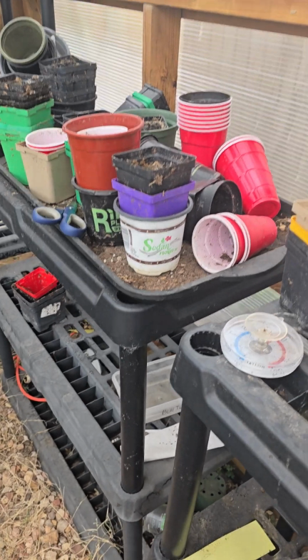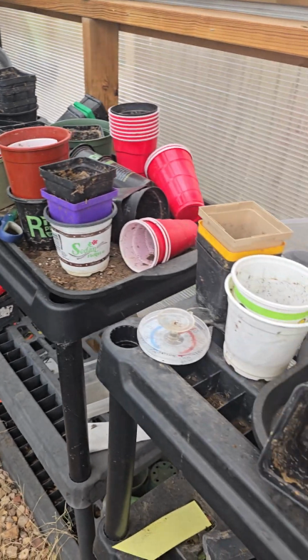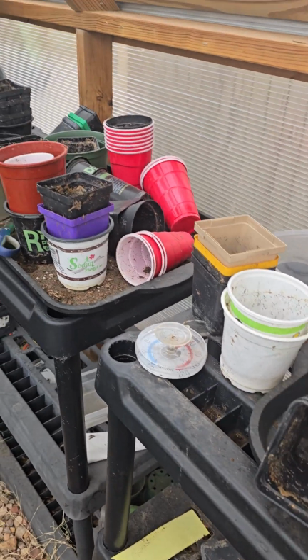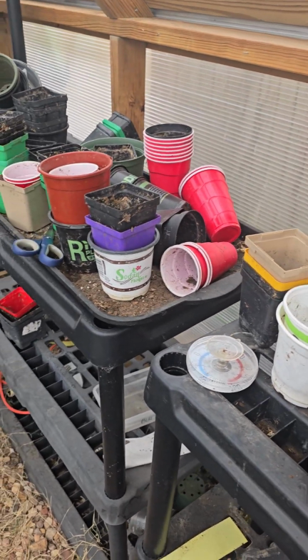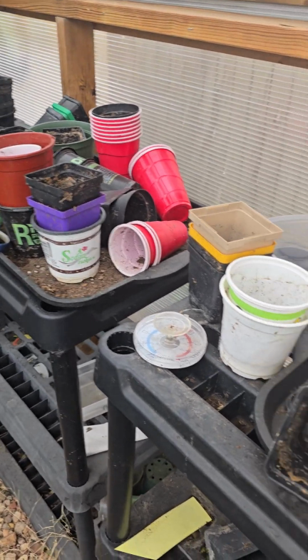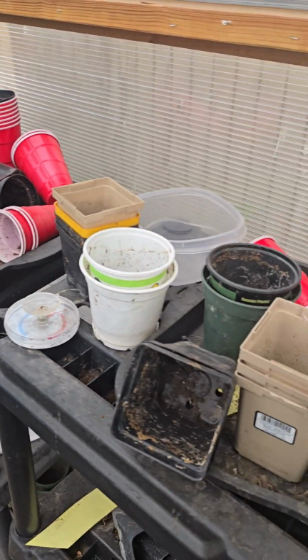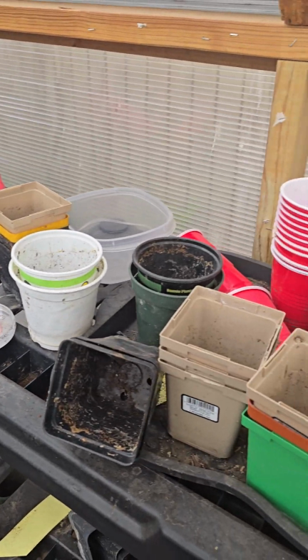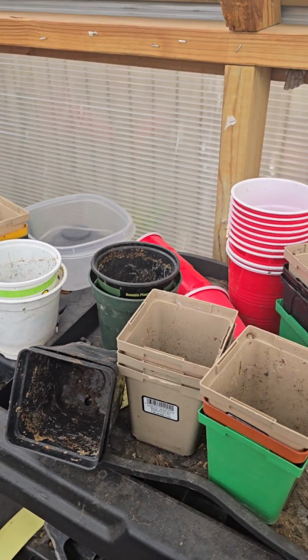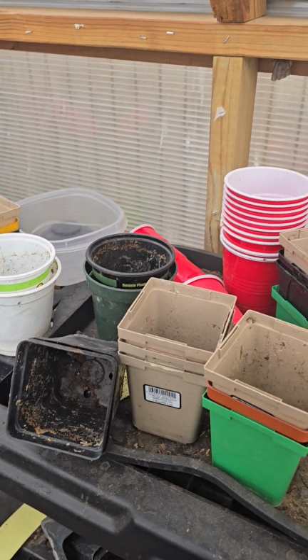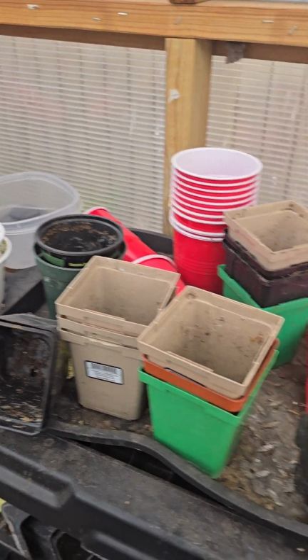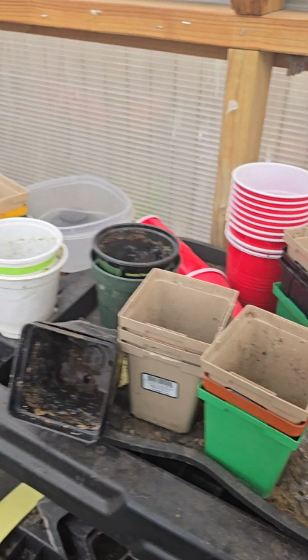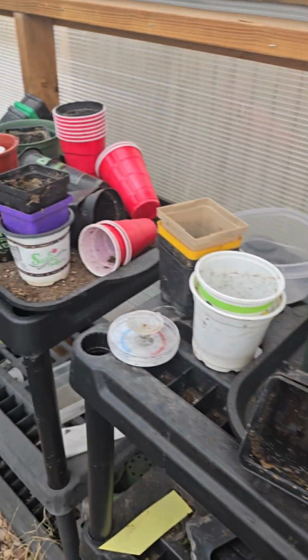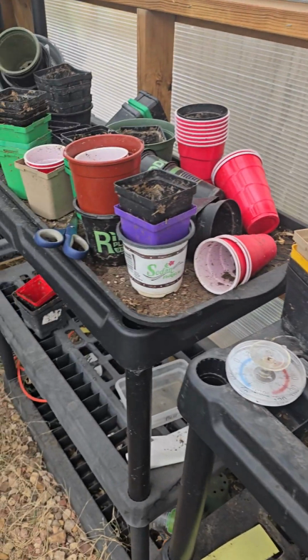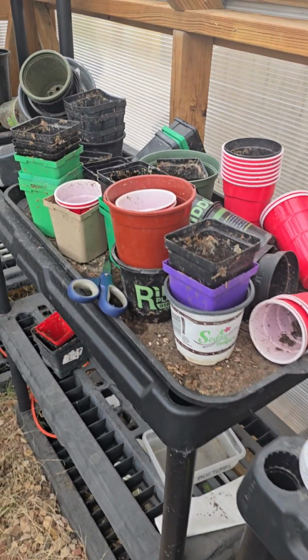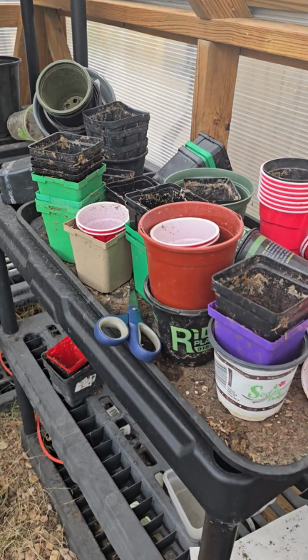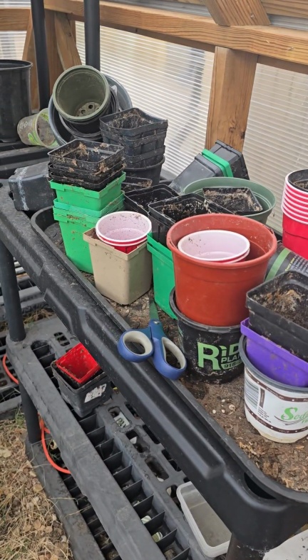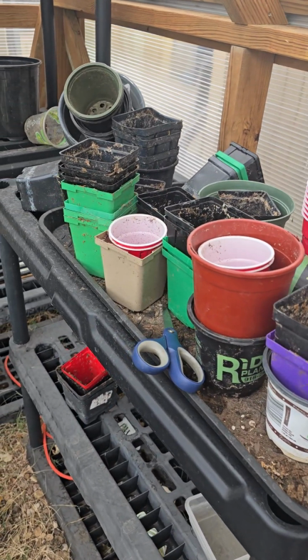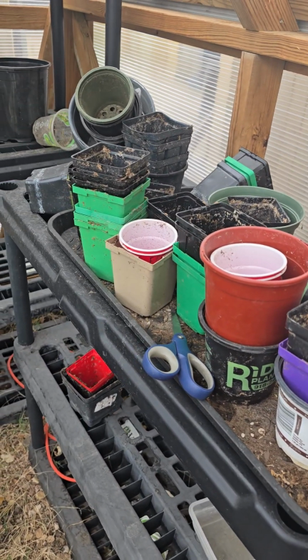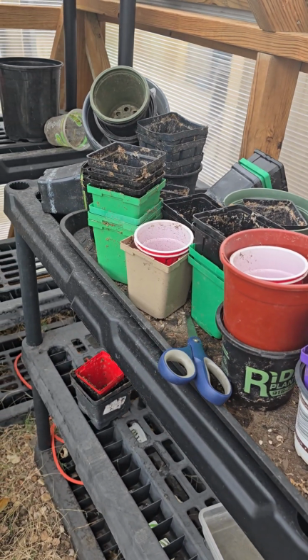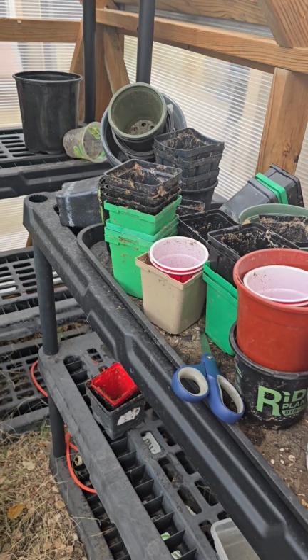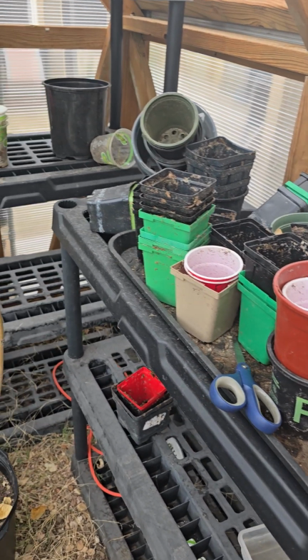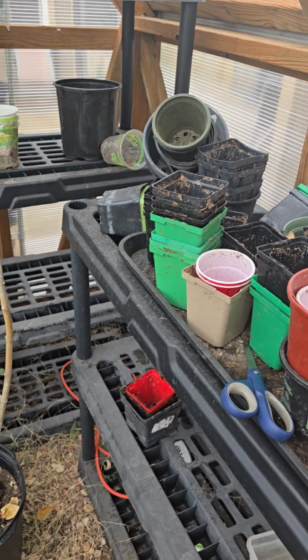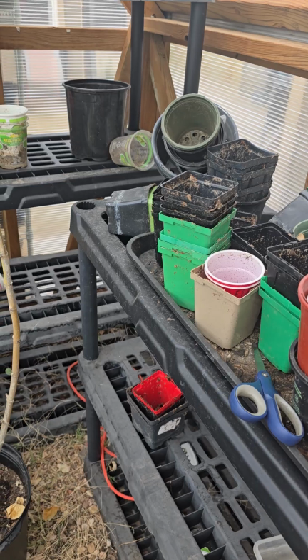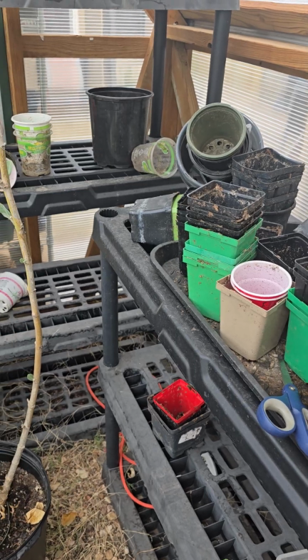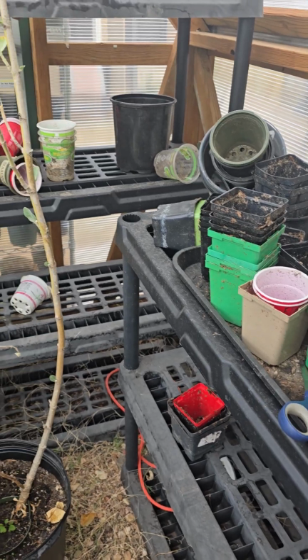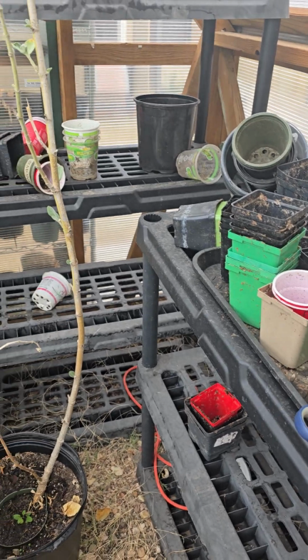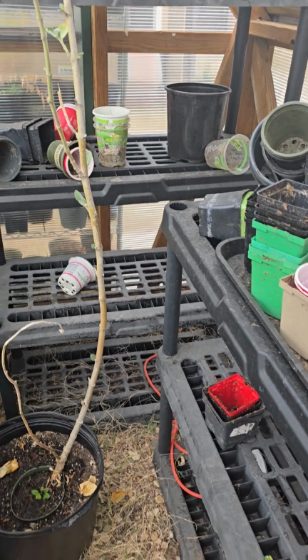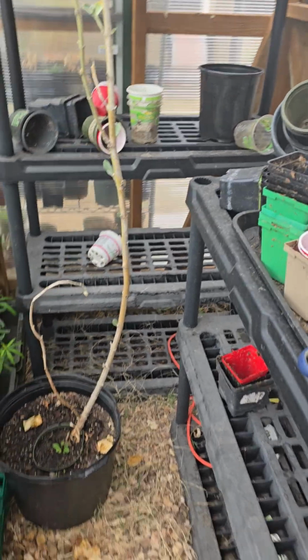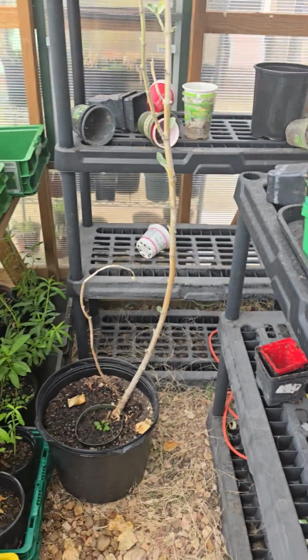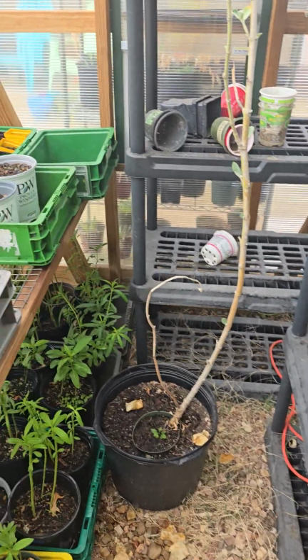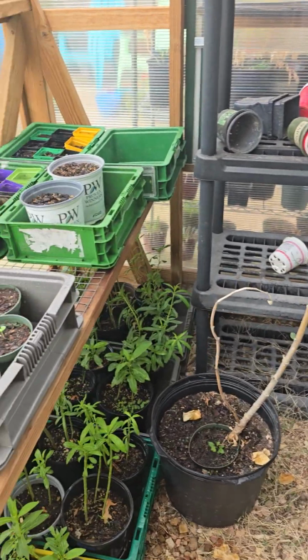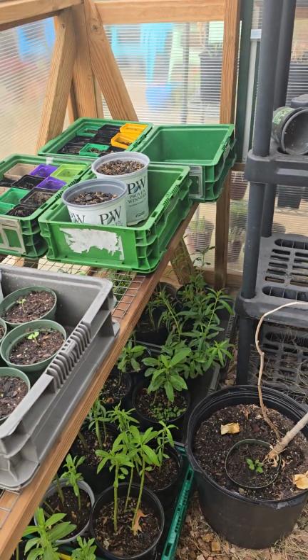I've got to really start getting this cleaned up — I have all these pots. Basil, tomatoes, that's what I'm going to grow during the winter. See how it works. I've never tried tomatoes in the greenhouse over the winter, so we'll see.